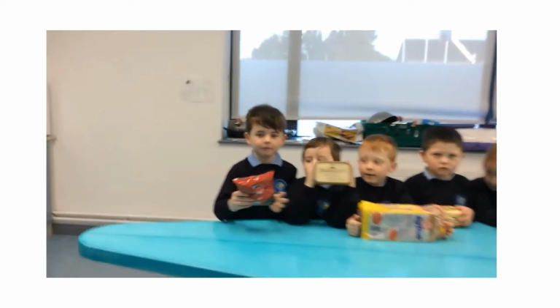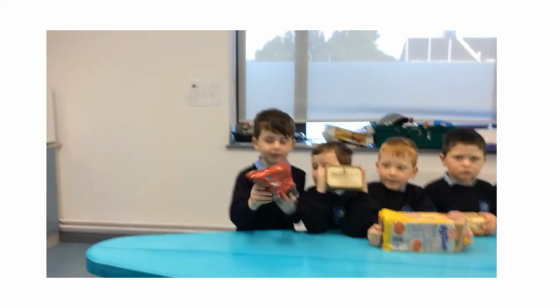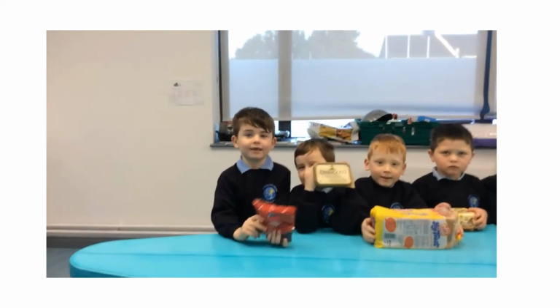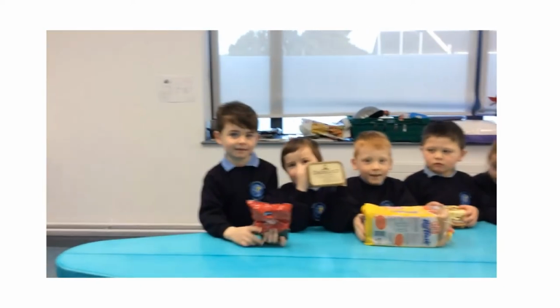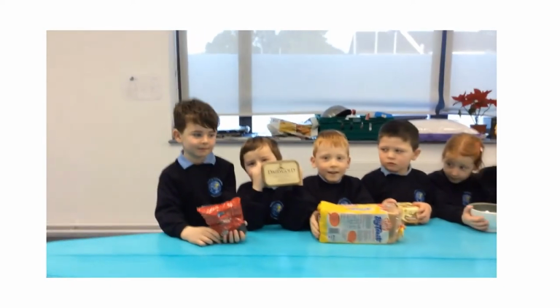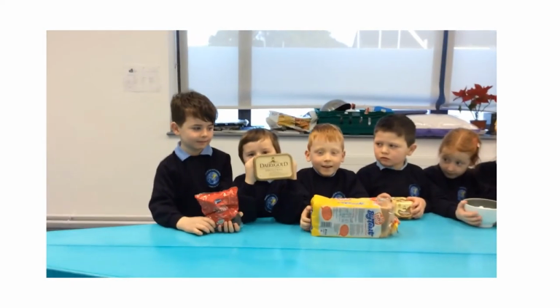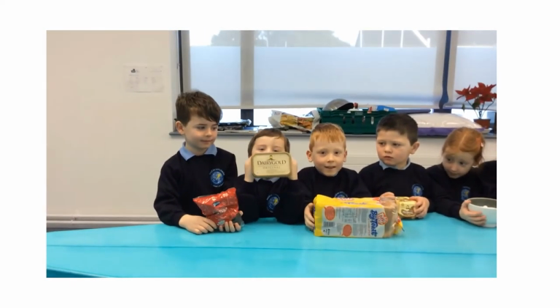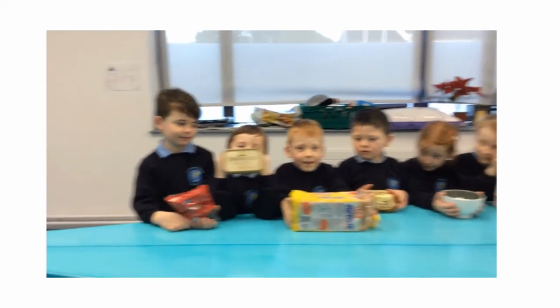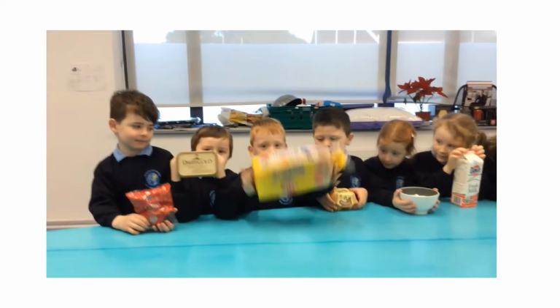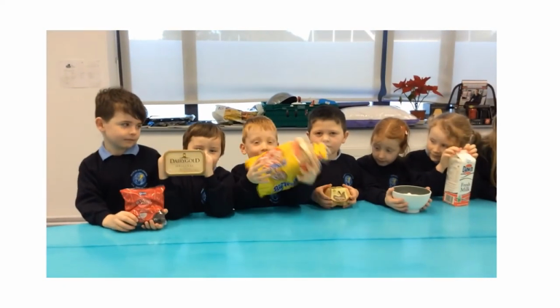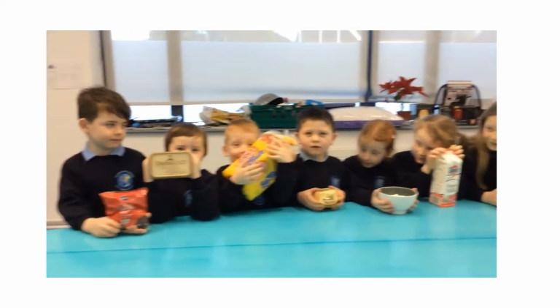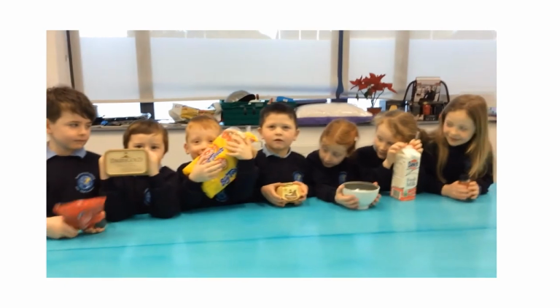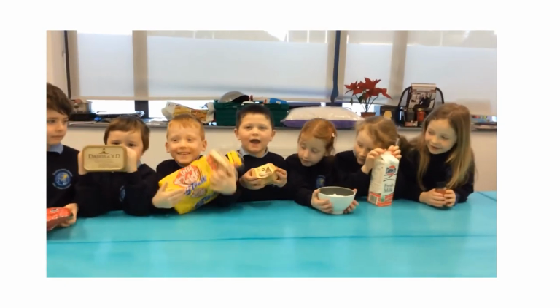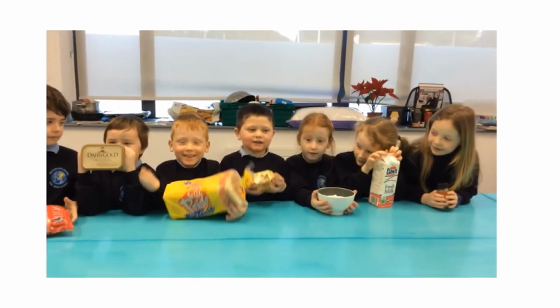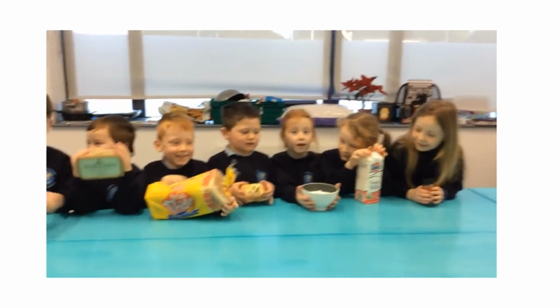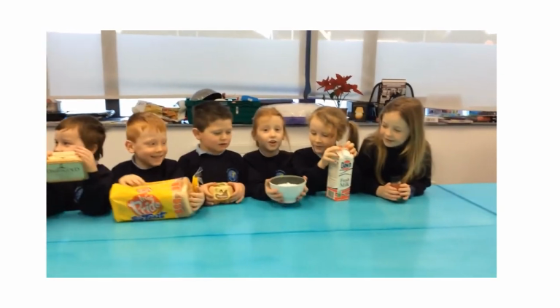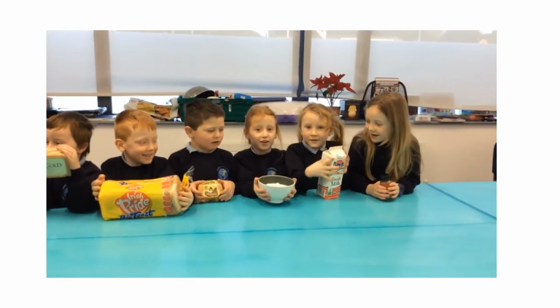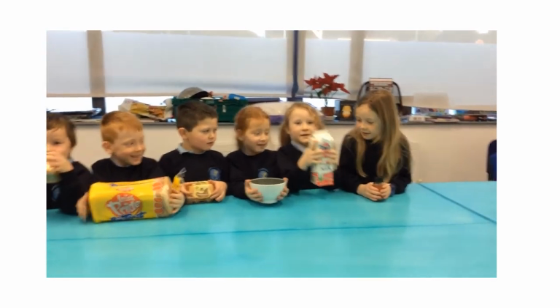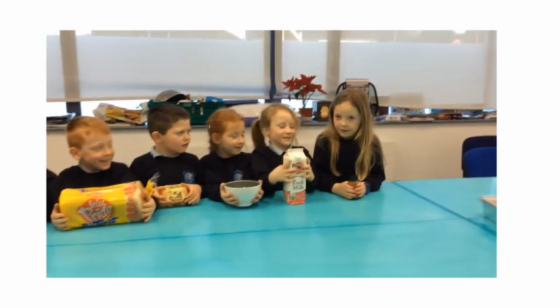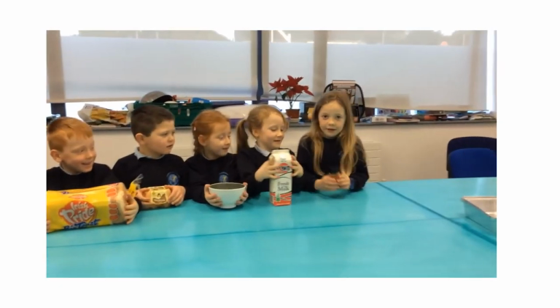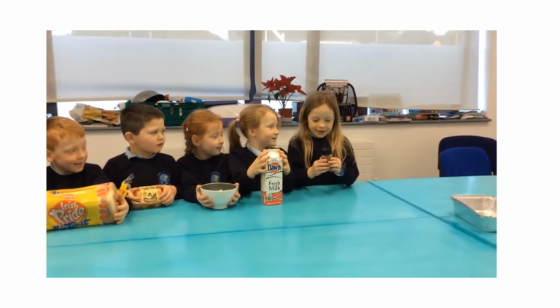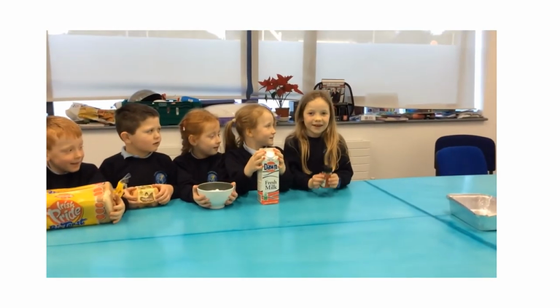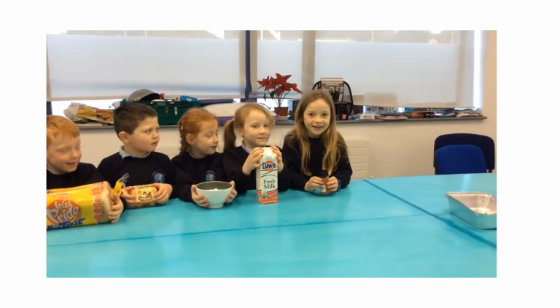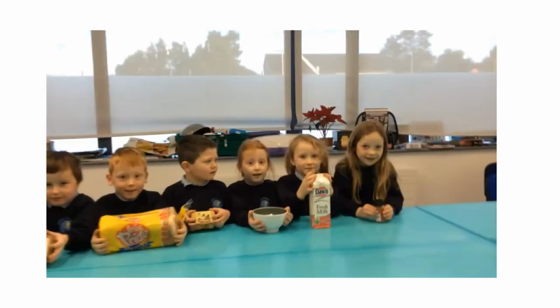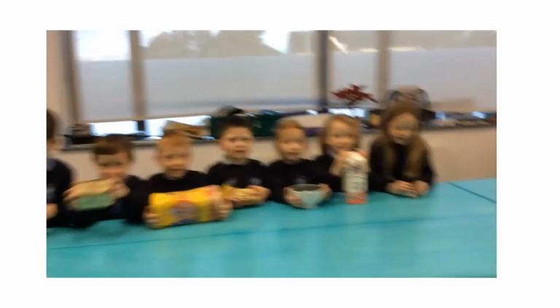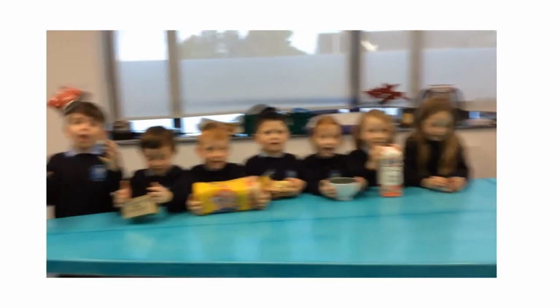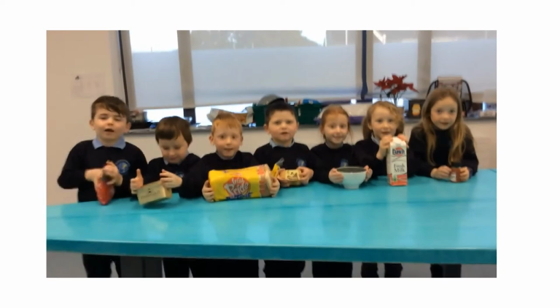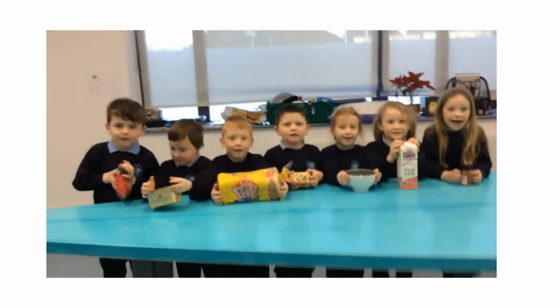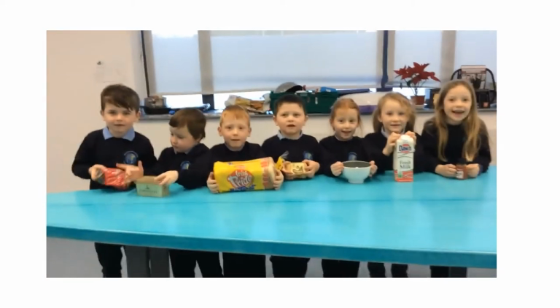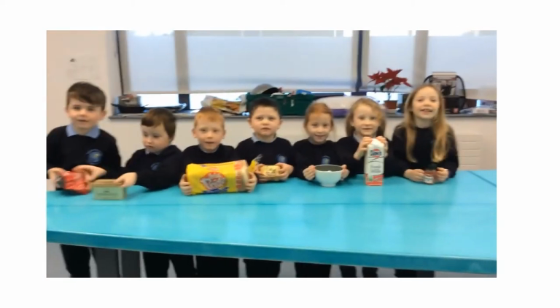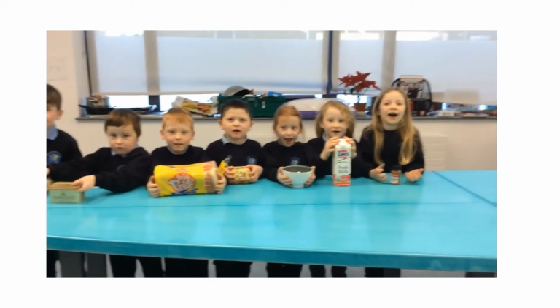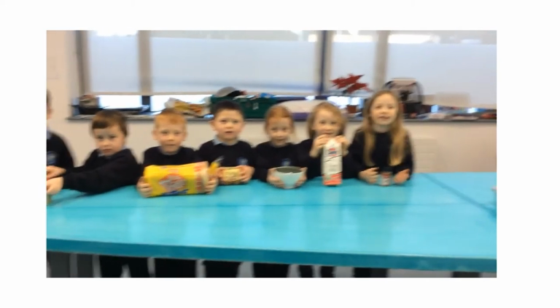Raisins, butter, bread, eggs, sugar, milk, cinnamon. Let's get started!